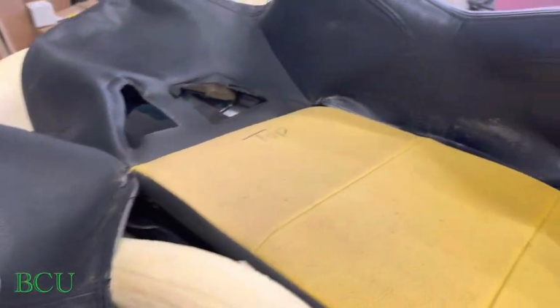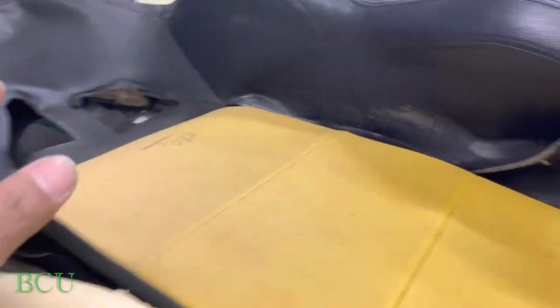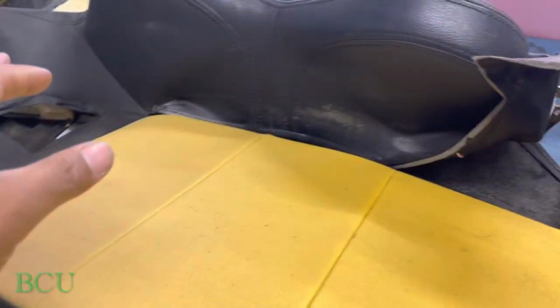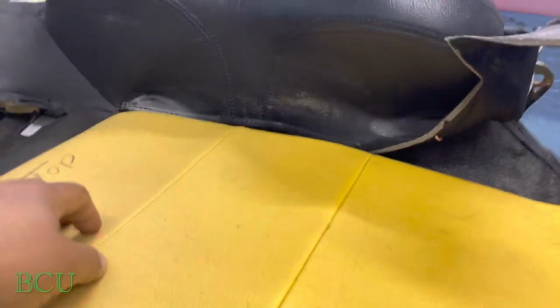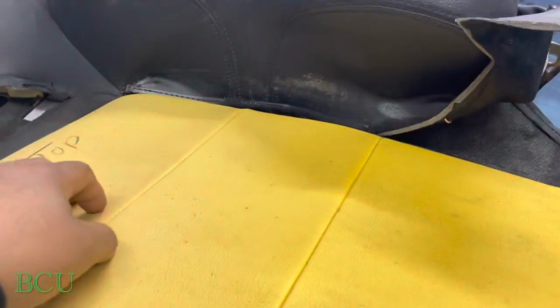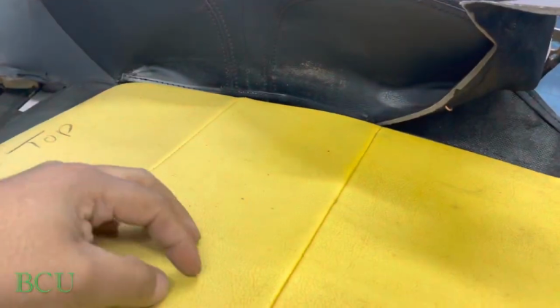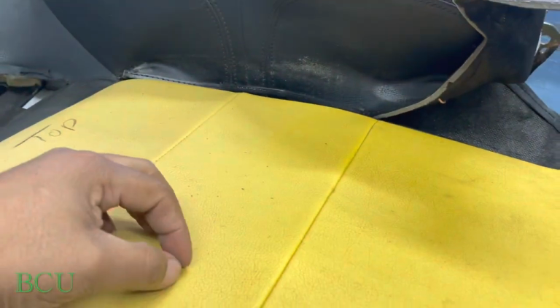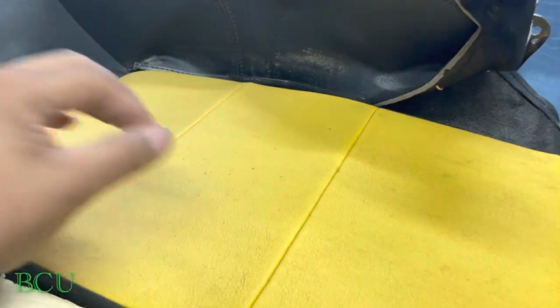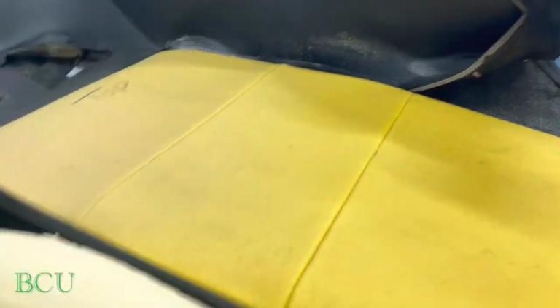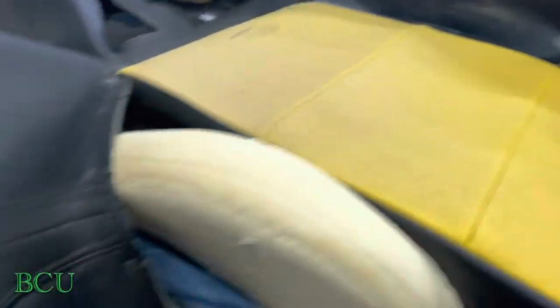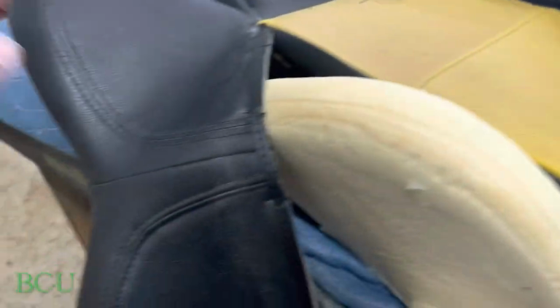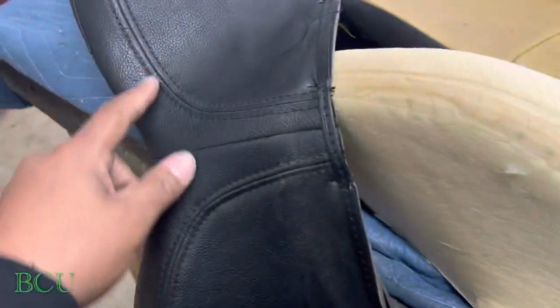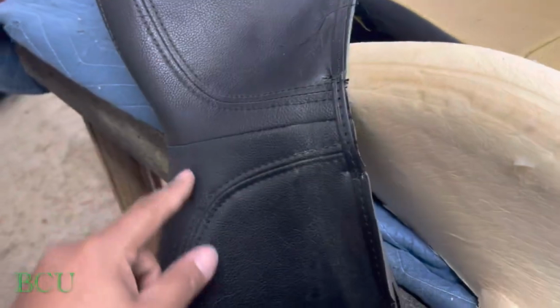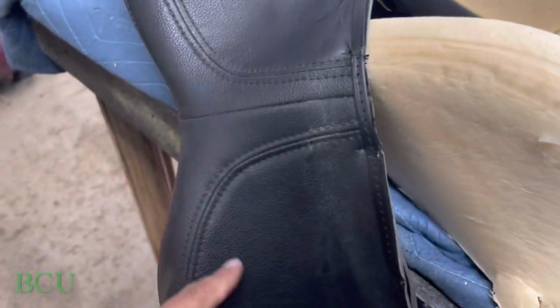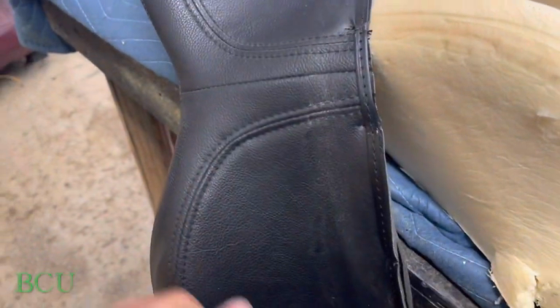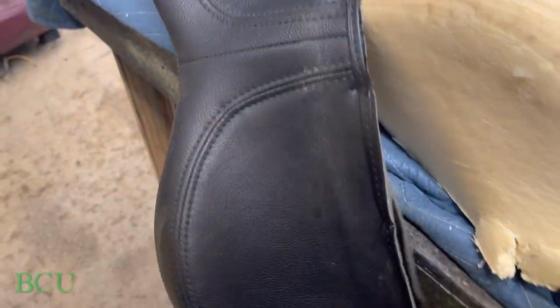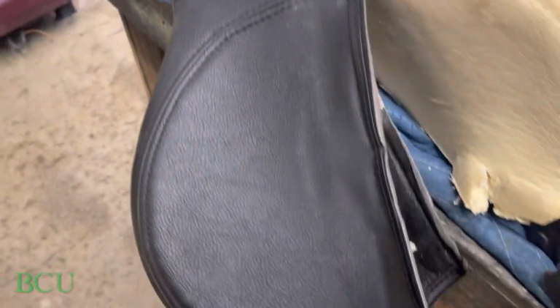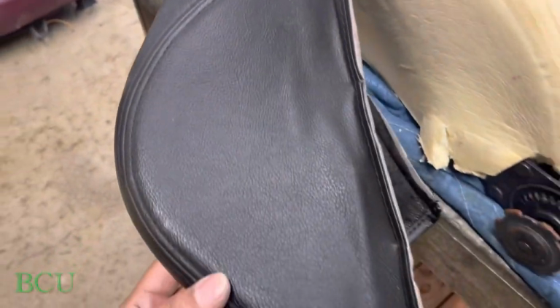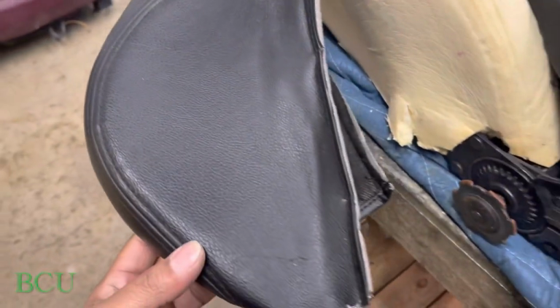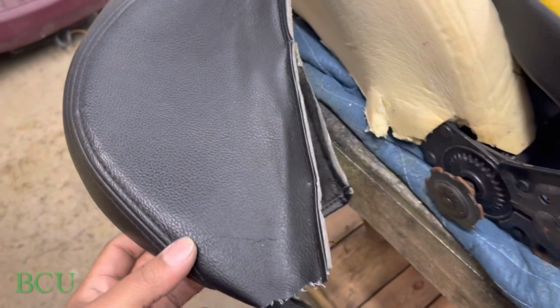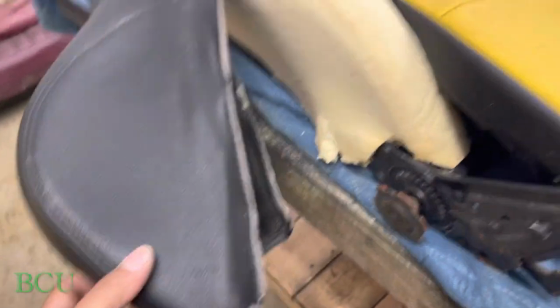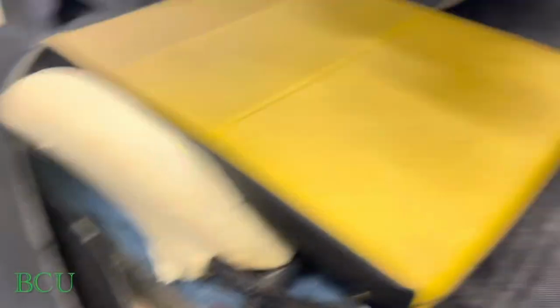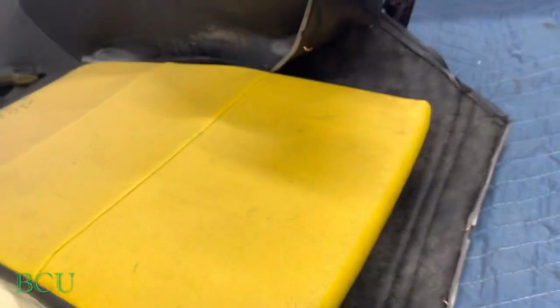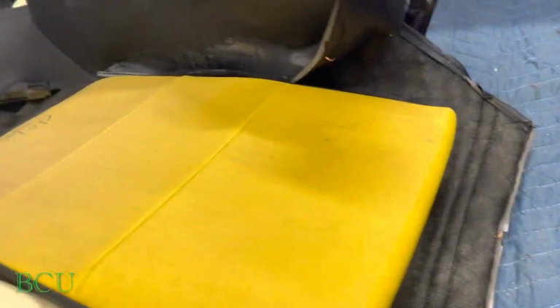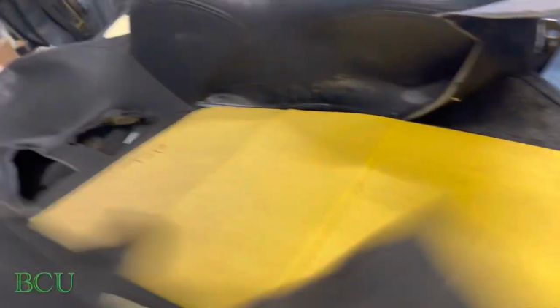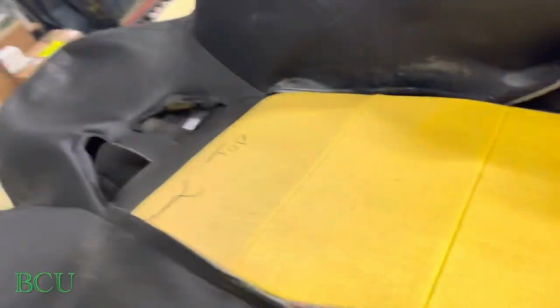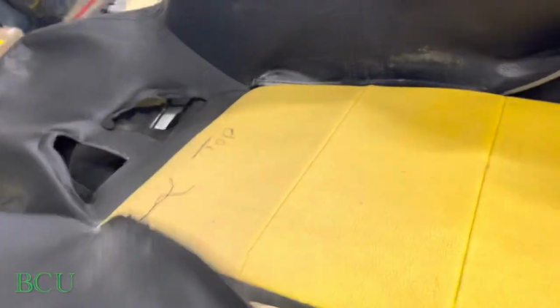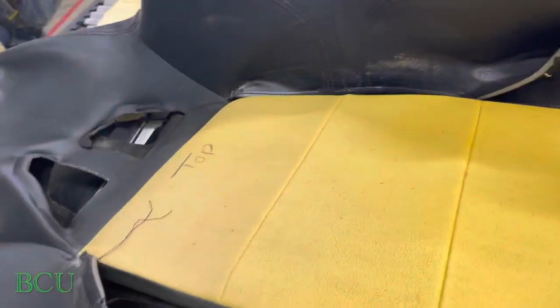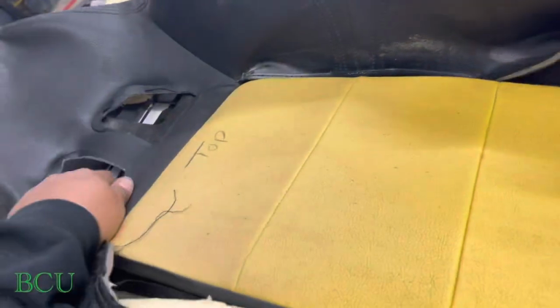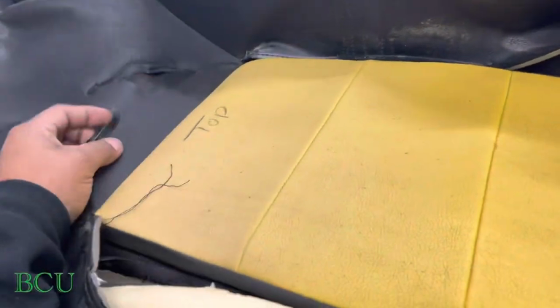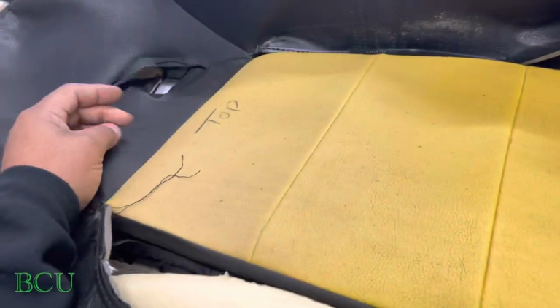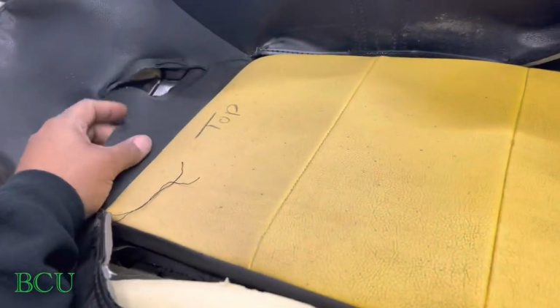We're going to do a design in the center. We're going to keep all this fine stitching on the outside. We're going to do away with these.